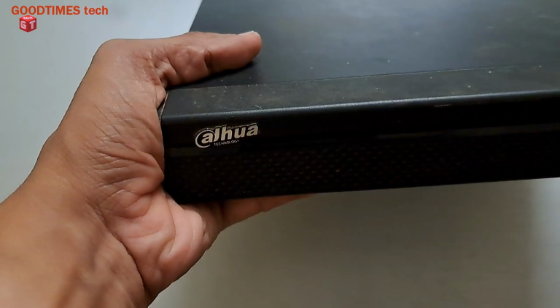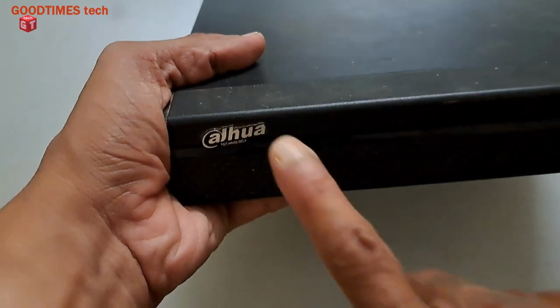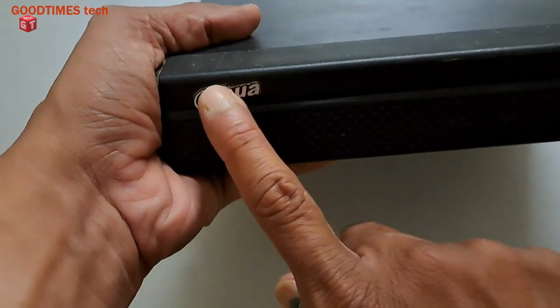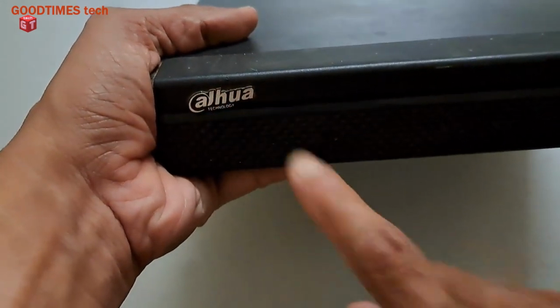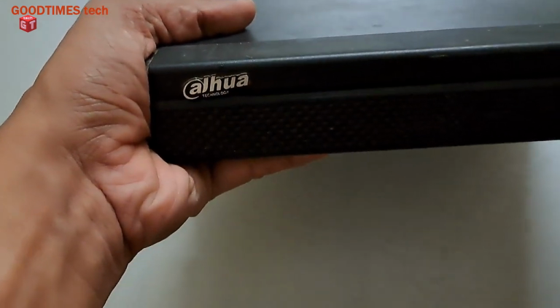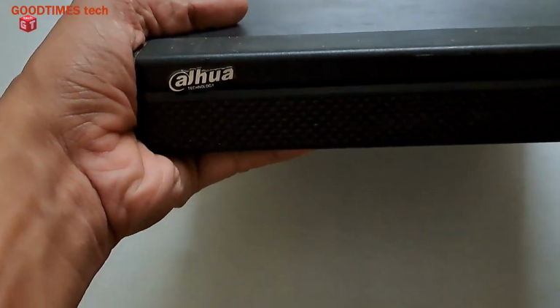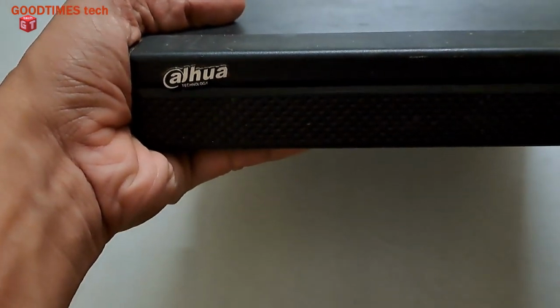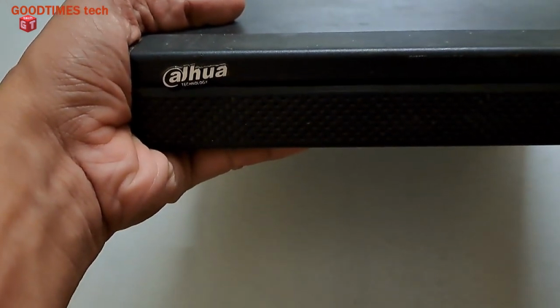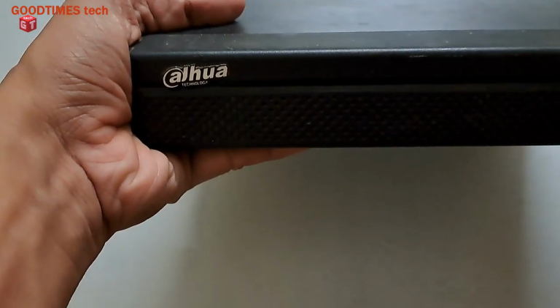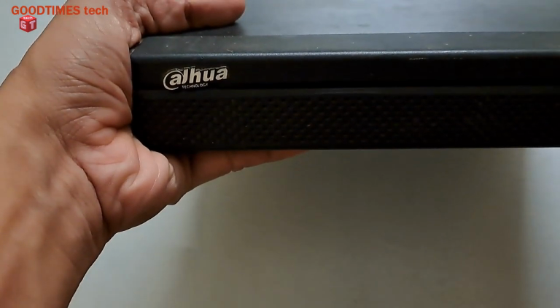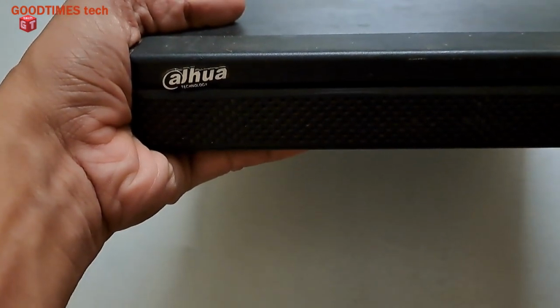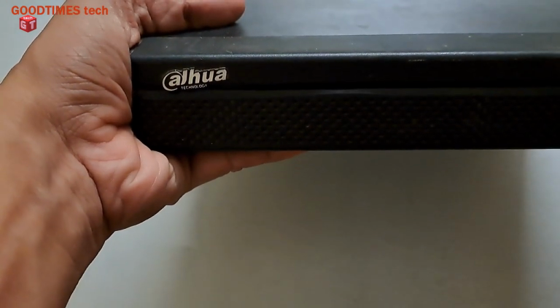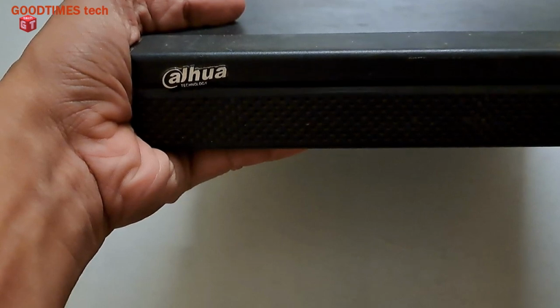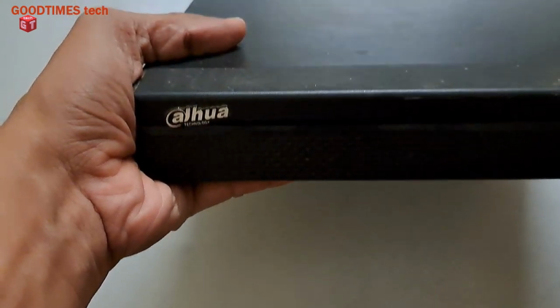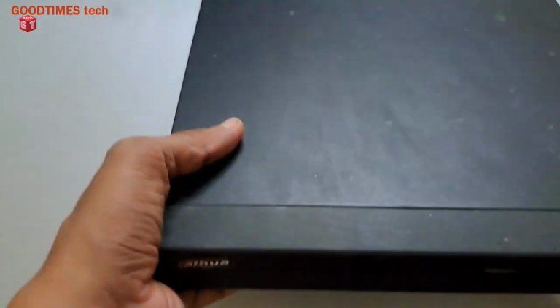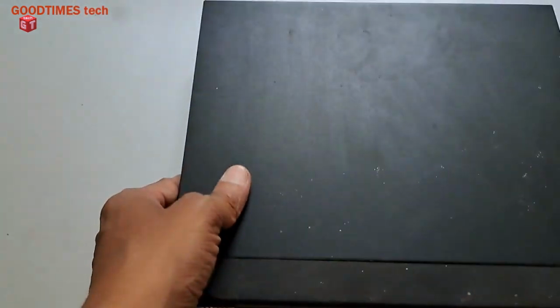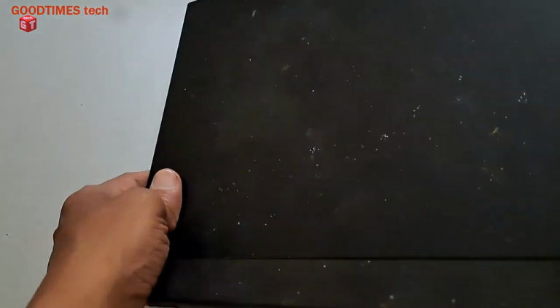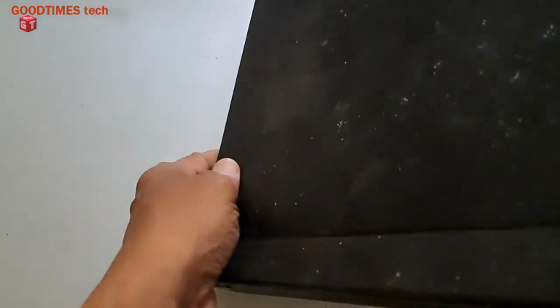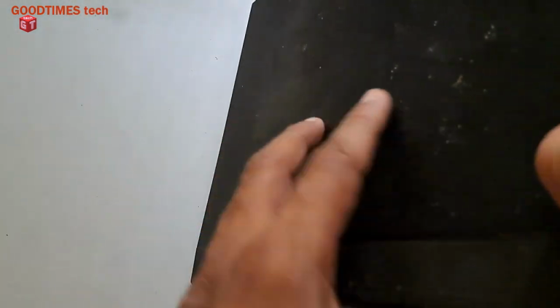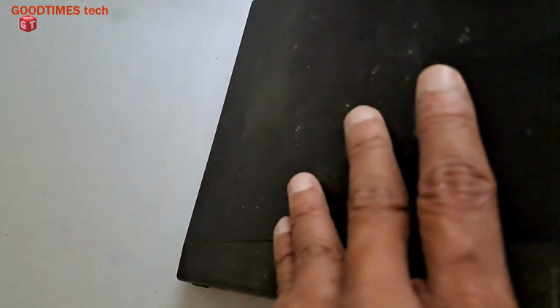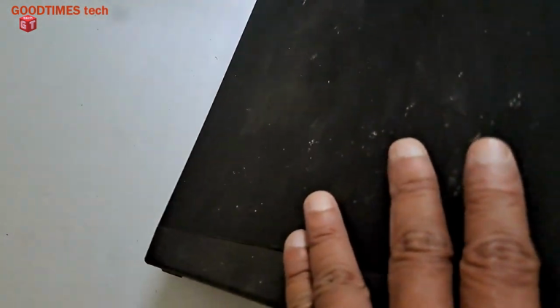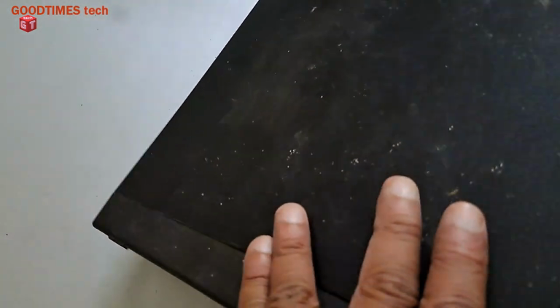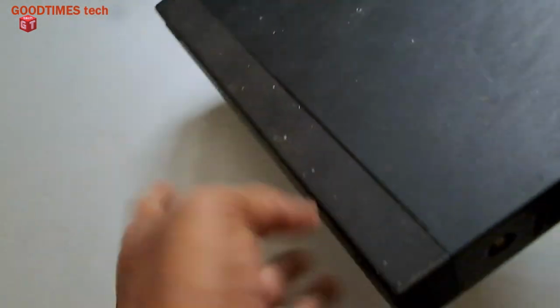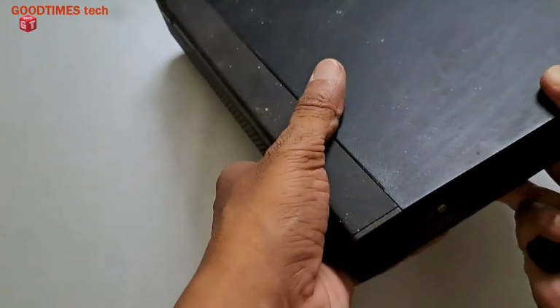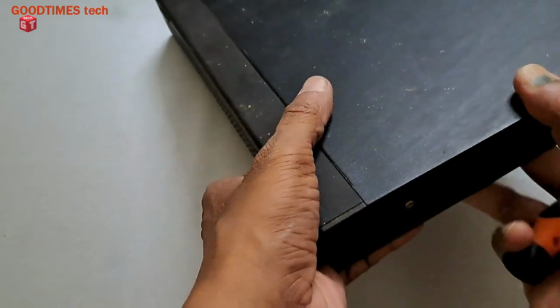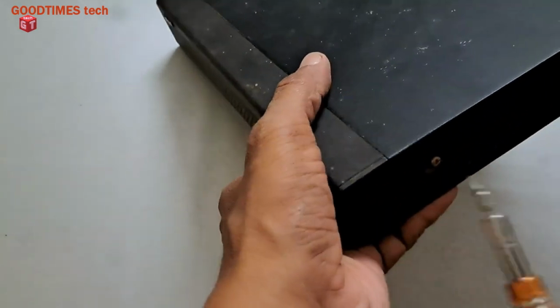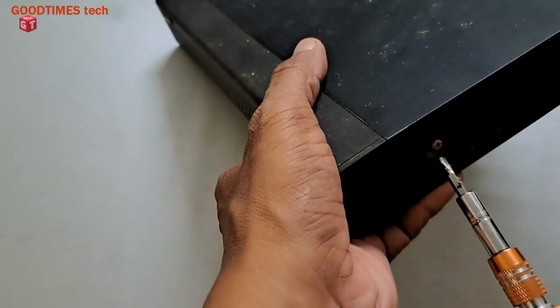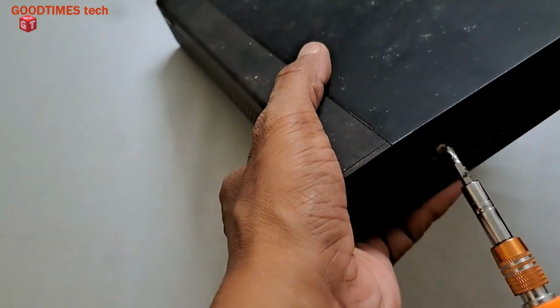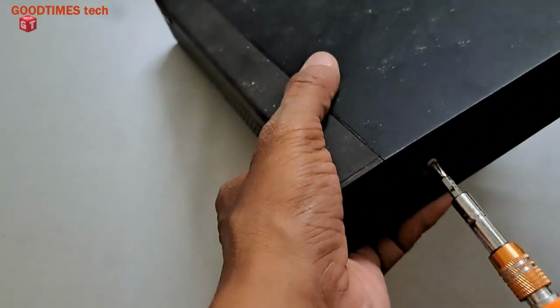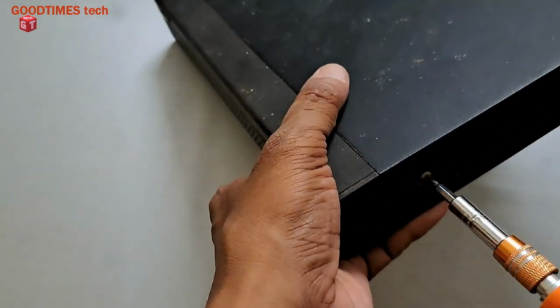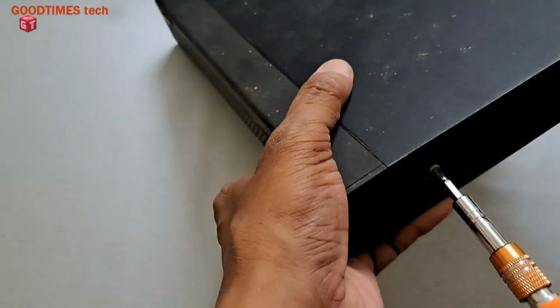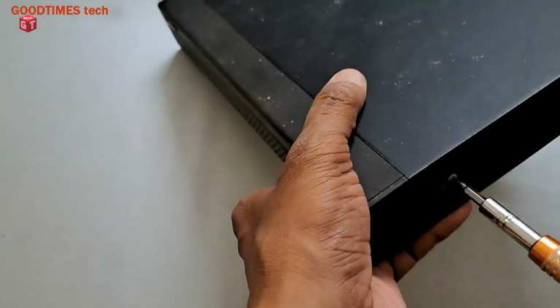Hello everyone, today let's see how to insert a 4TB HDD into the DVR. Almost all DVRs are of the same model — all the Chinese-made DVRs are of the same model.